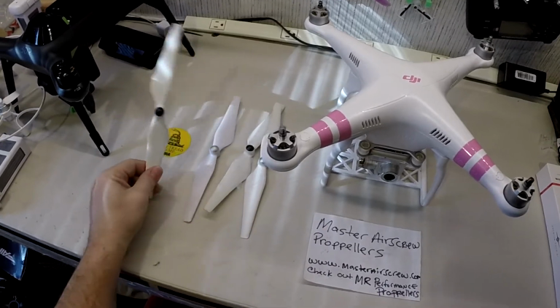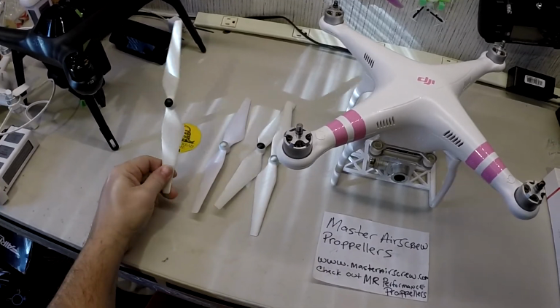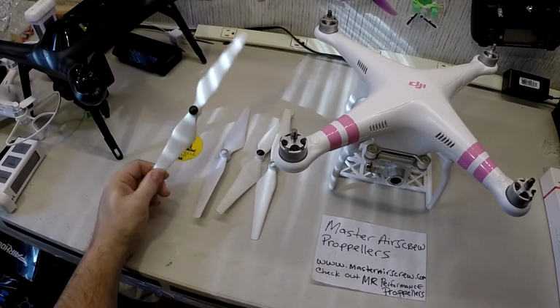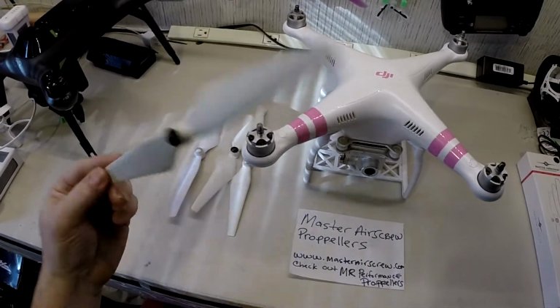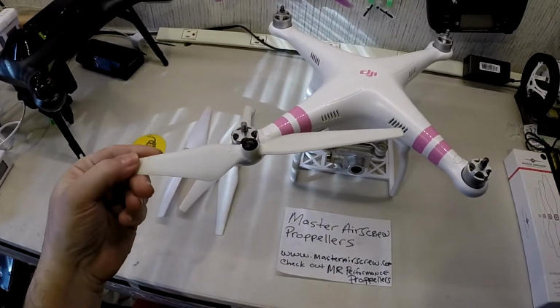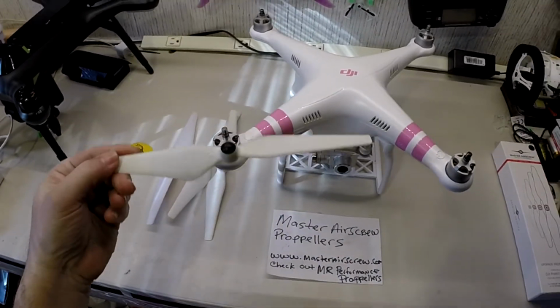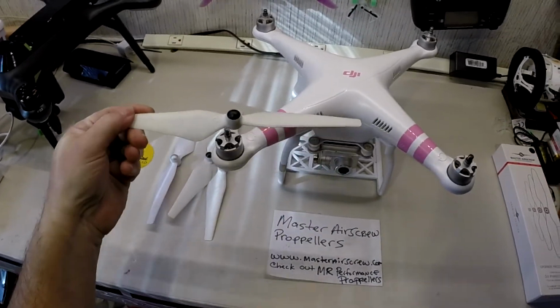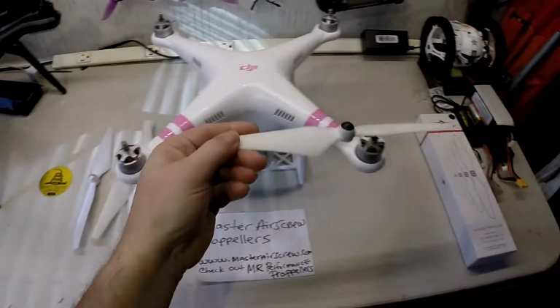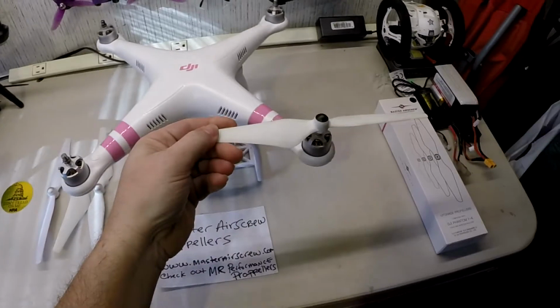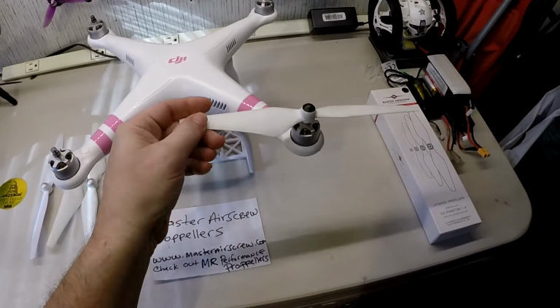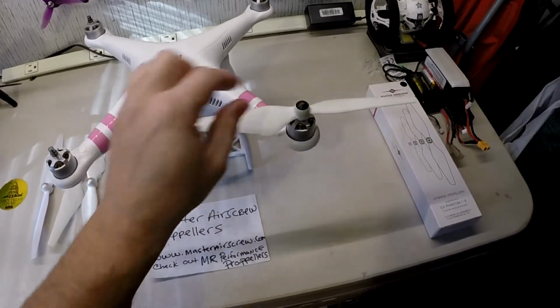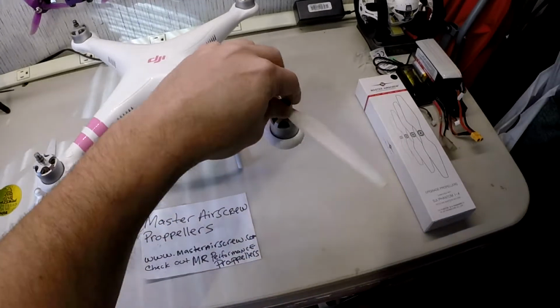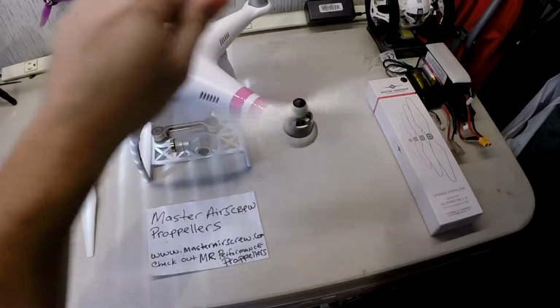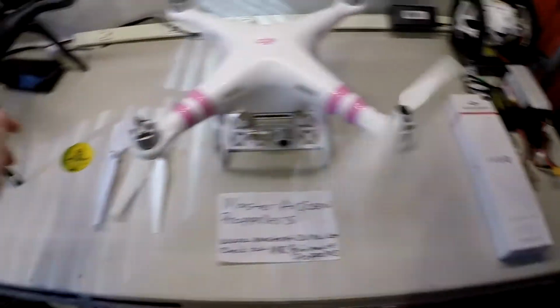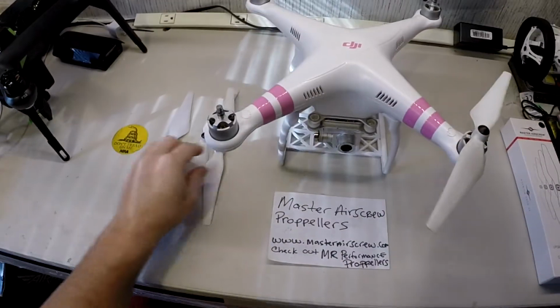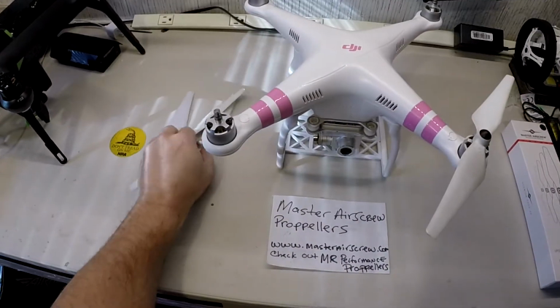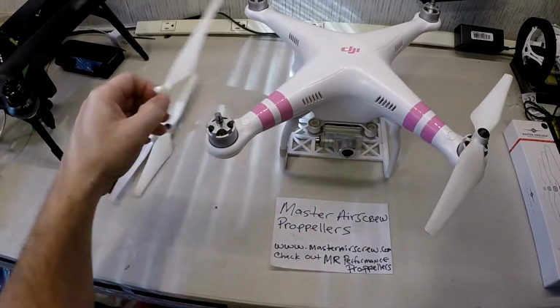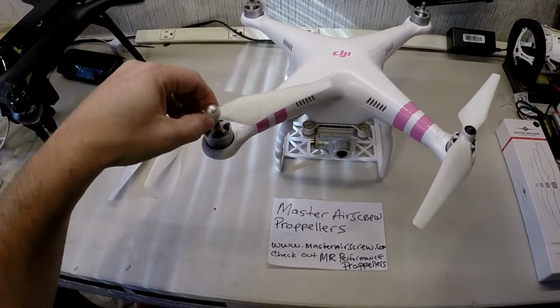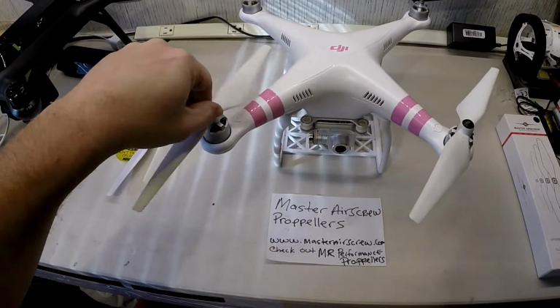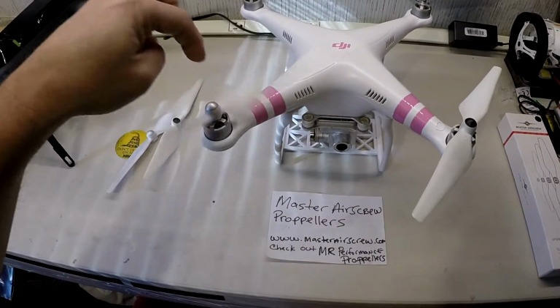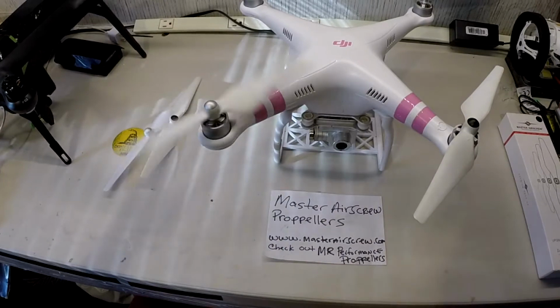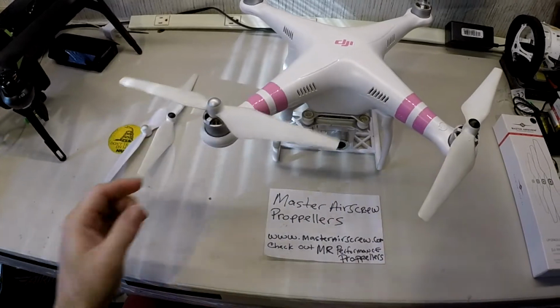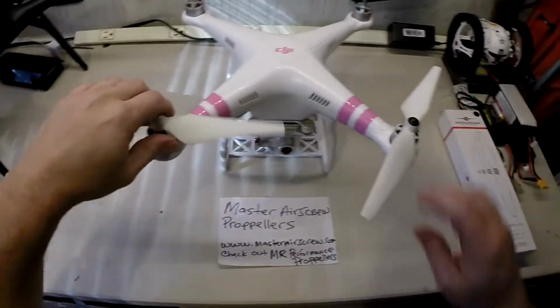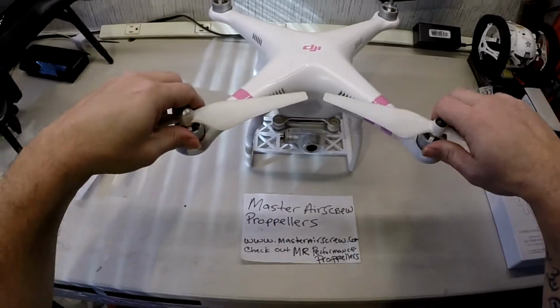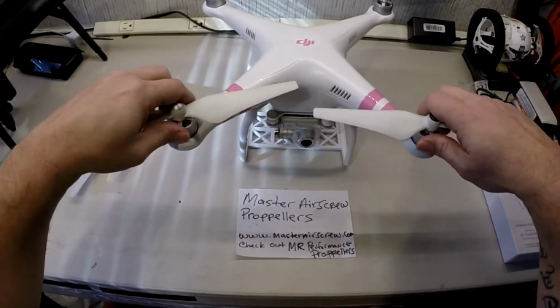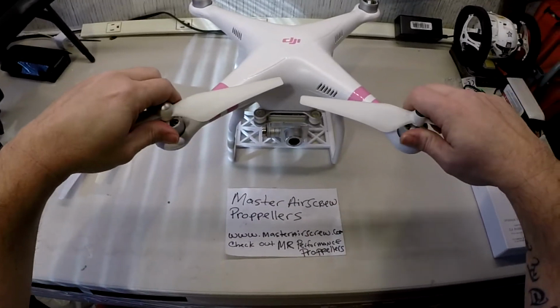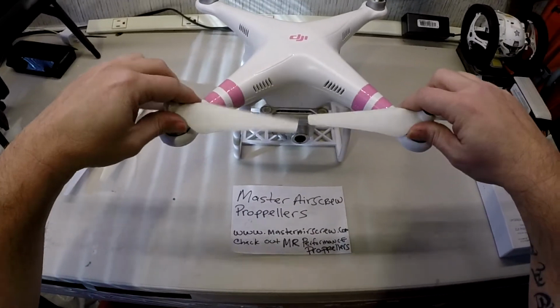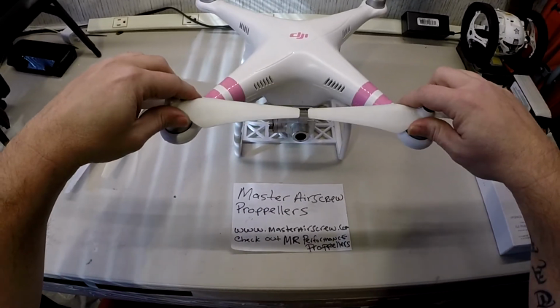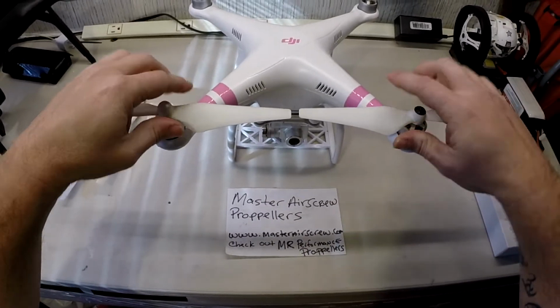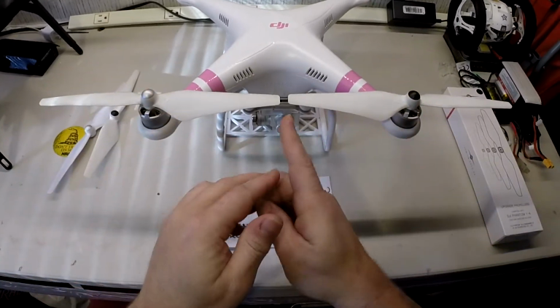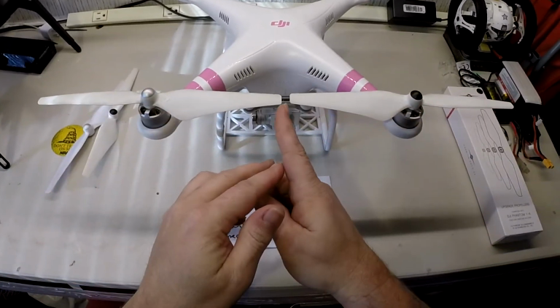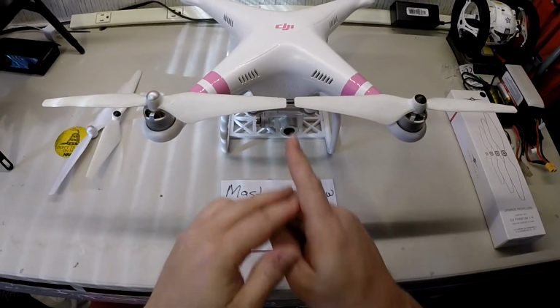You can see — here's my stock props, and kind of what they look like when you spin them on. So that's how you see the stock props go on, about the gap in between them.